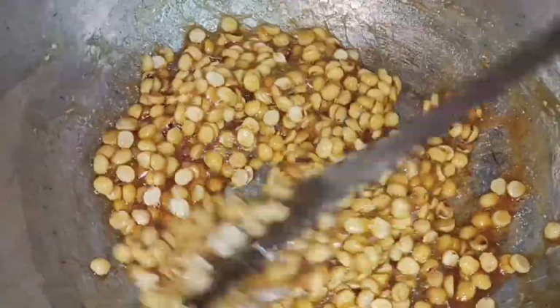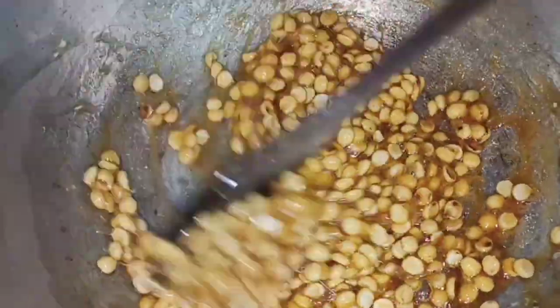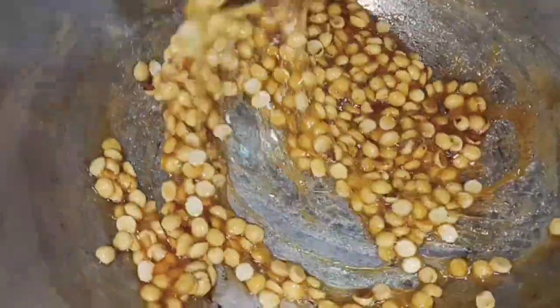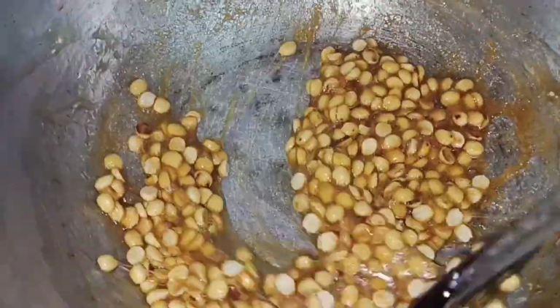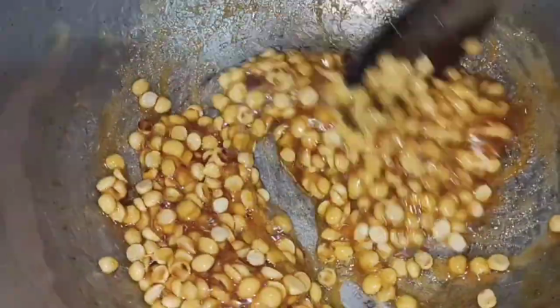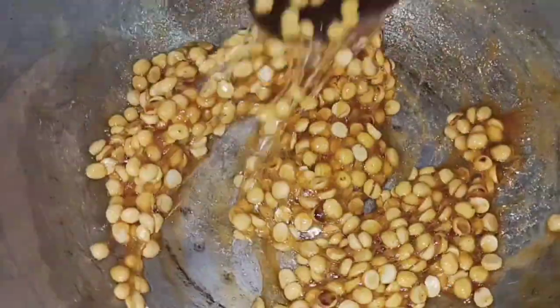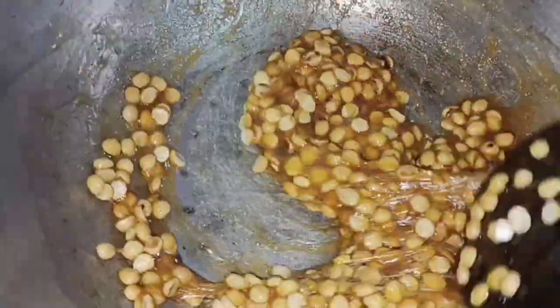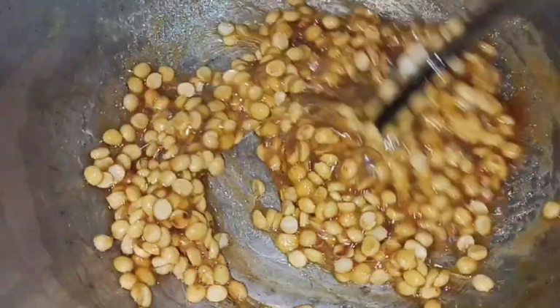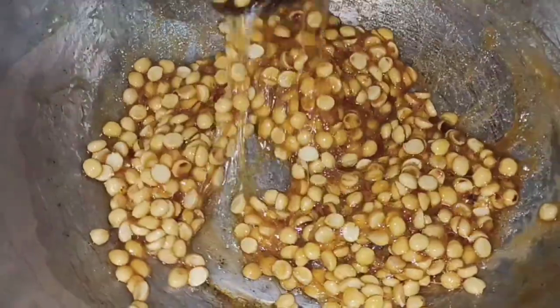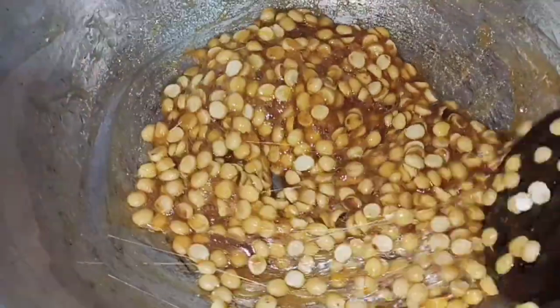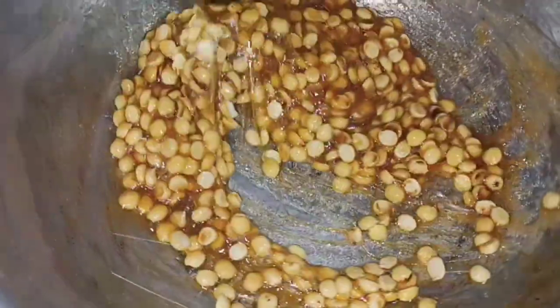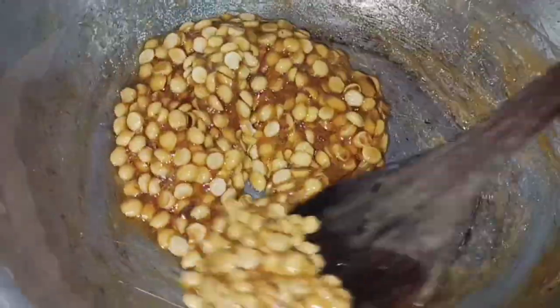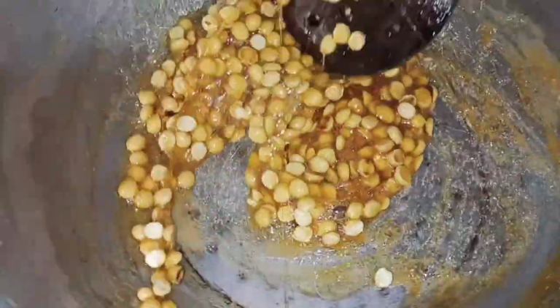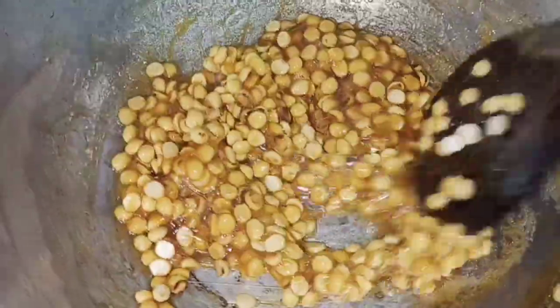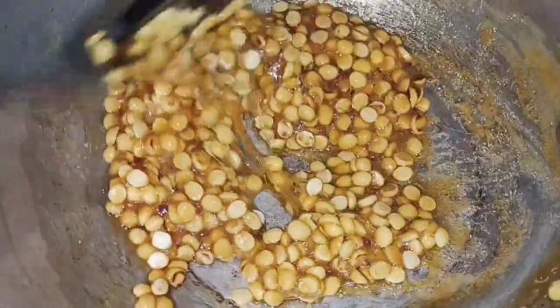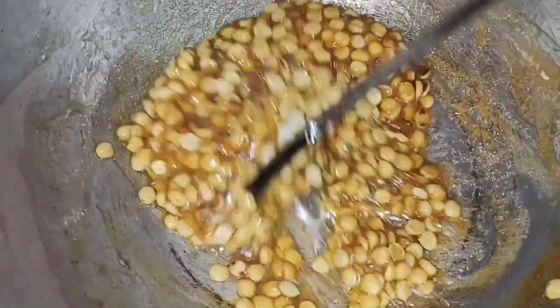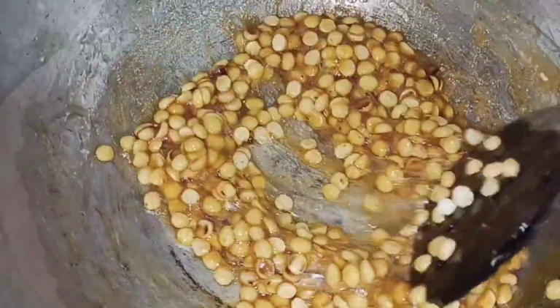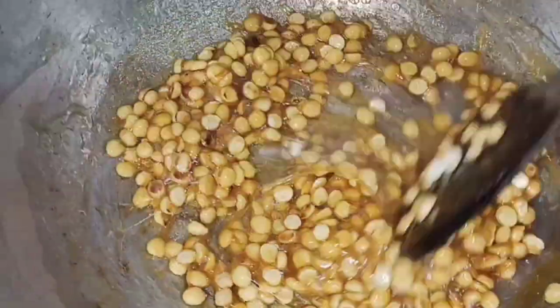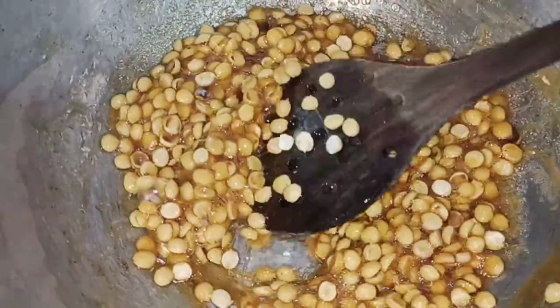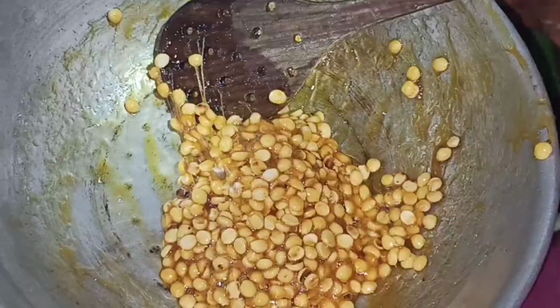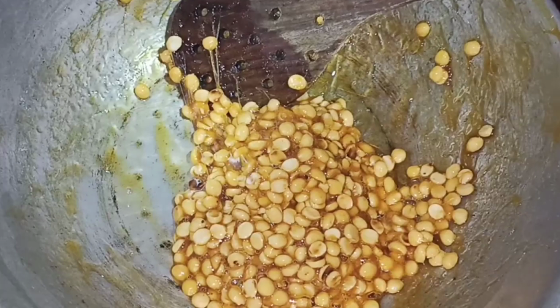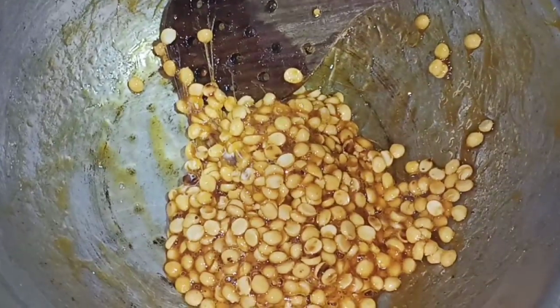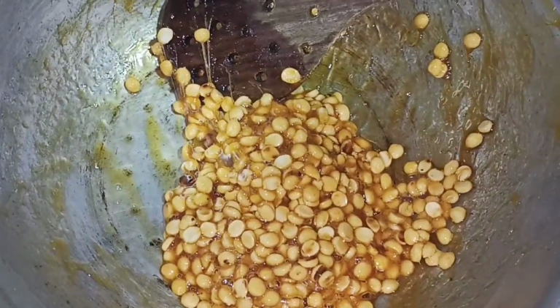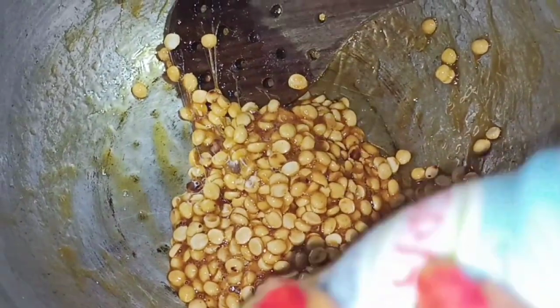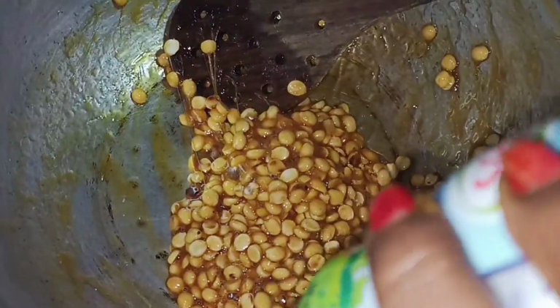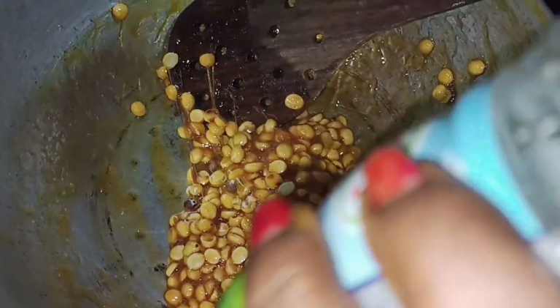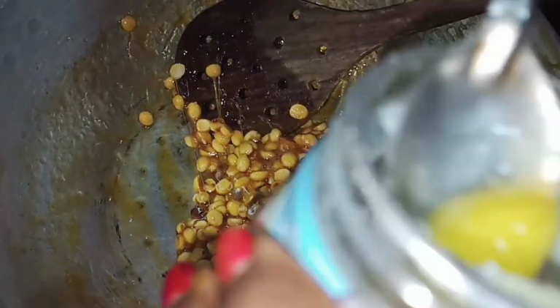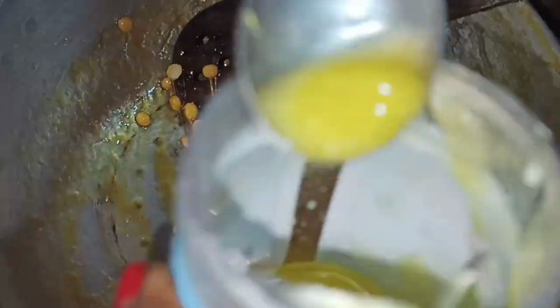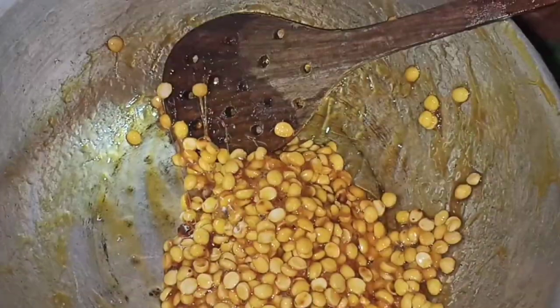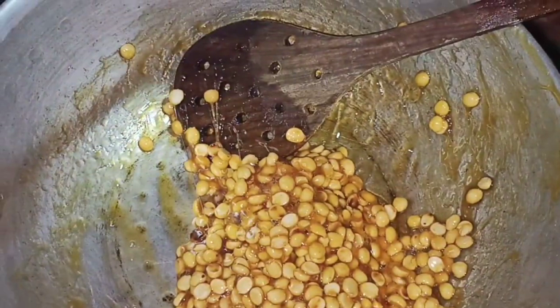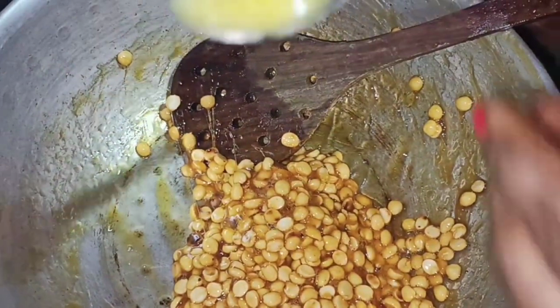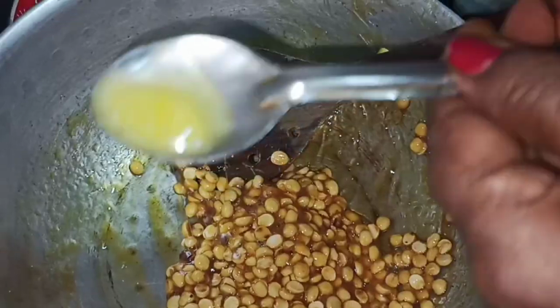The pork's skin will be cooked with the pork. In the middle of the dough, we have to split the dough and leave it. Once we put the dough in the middle, we have to add the dough.